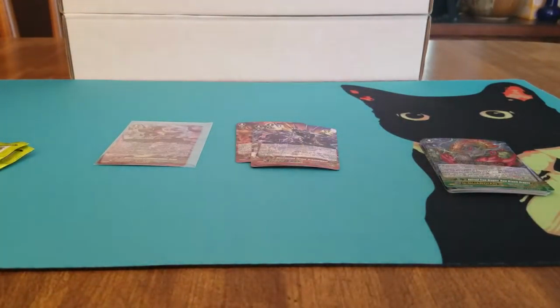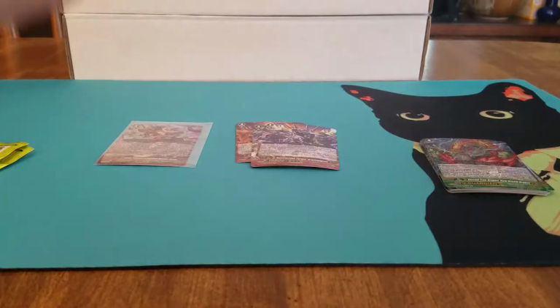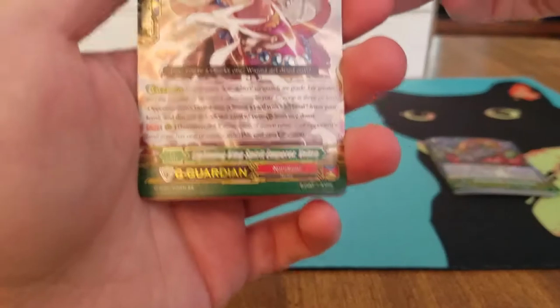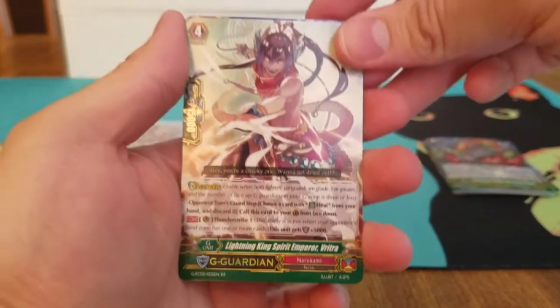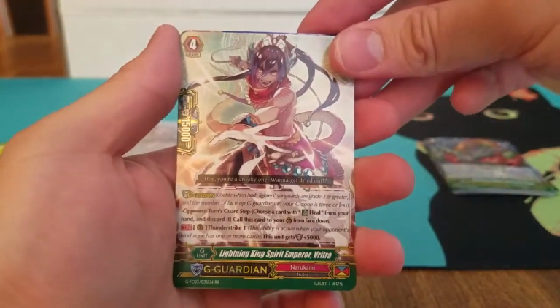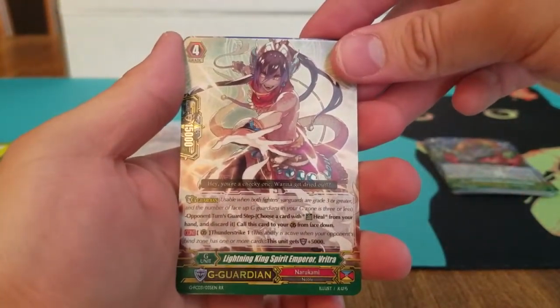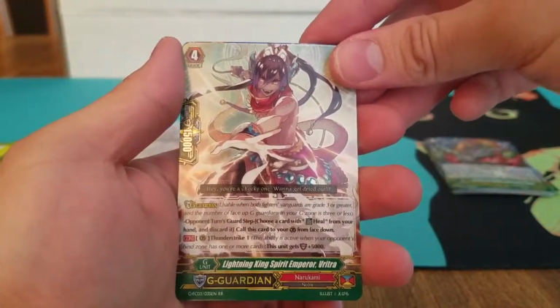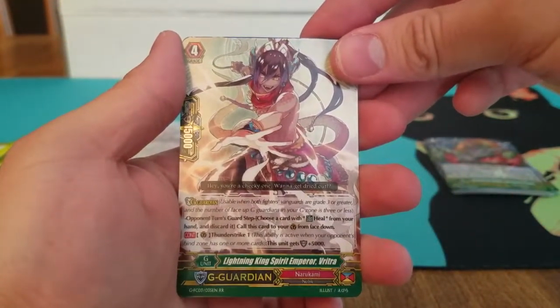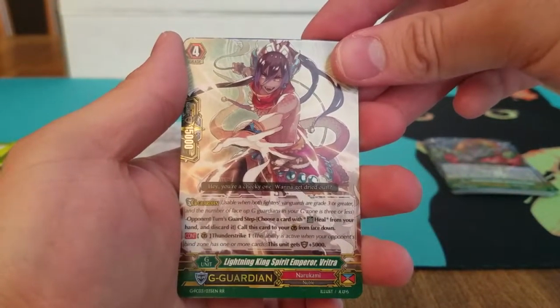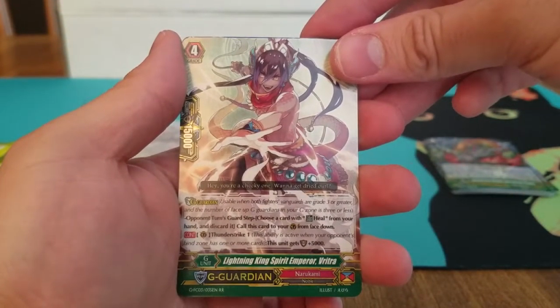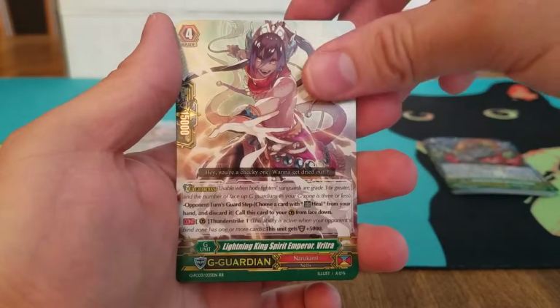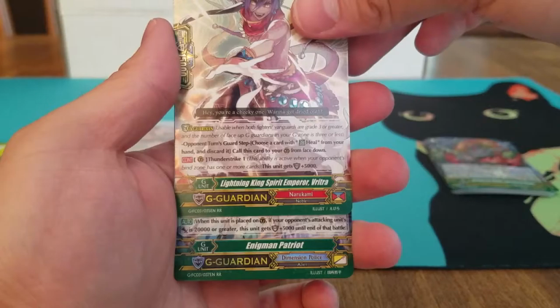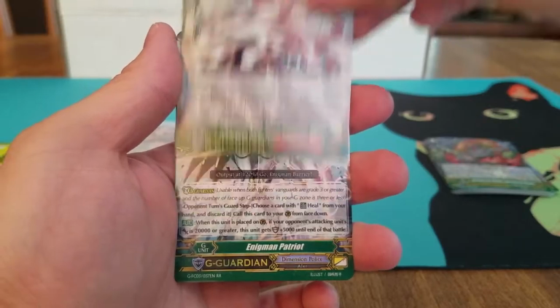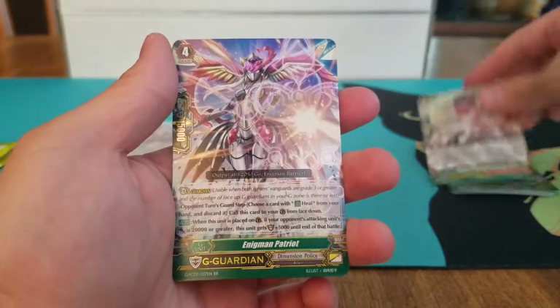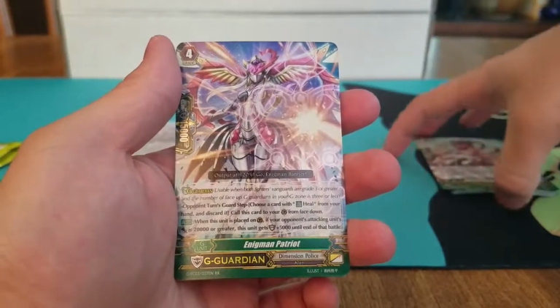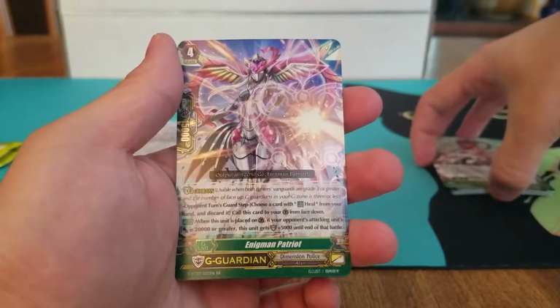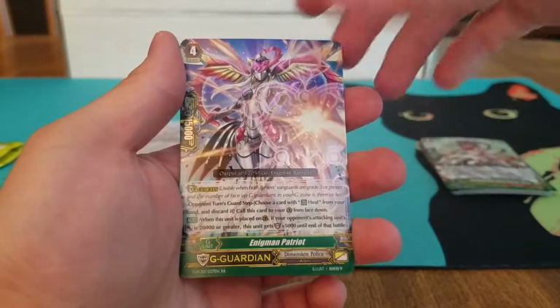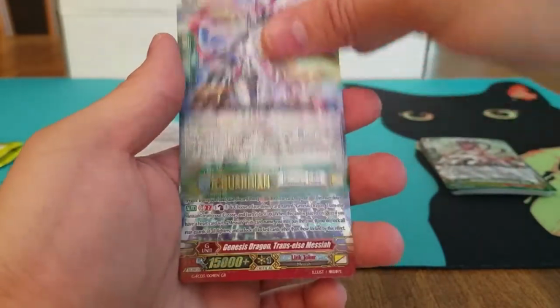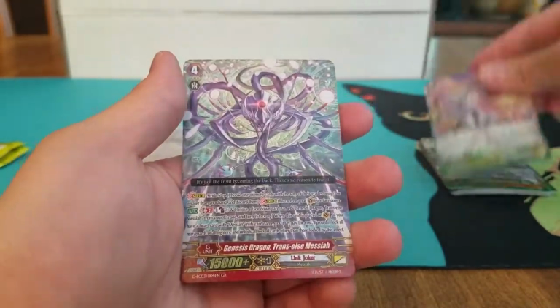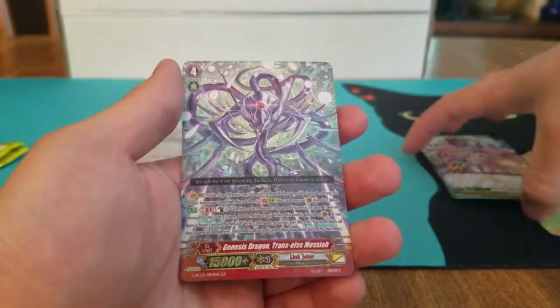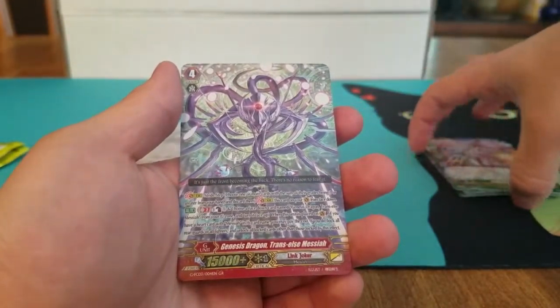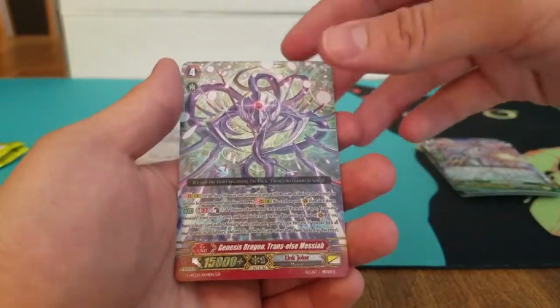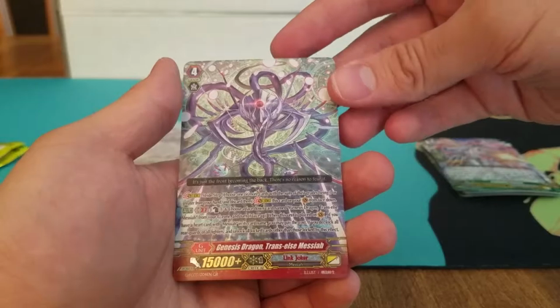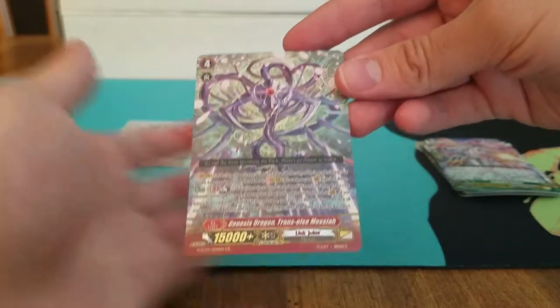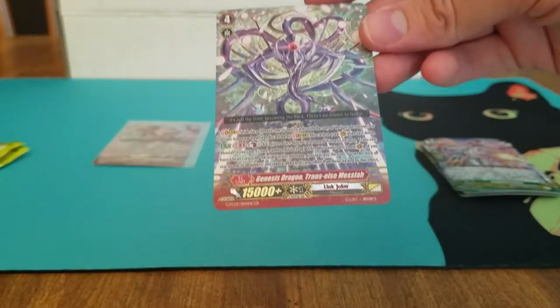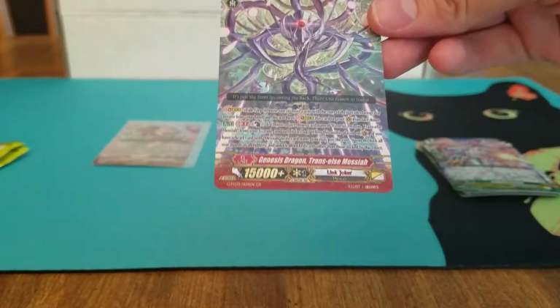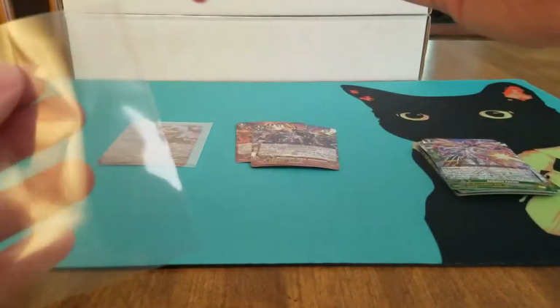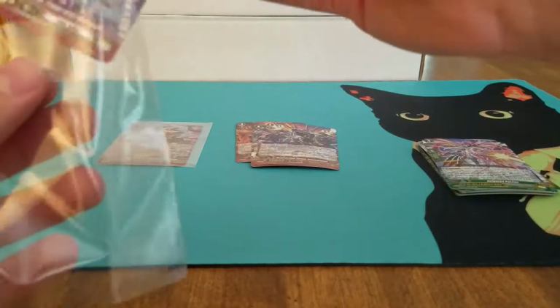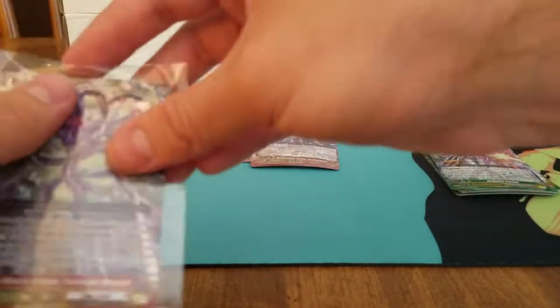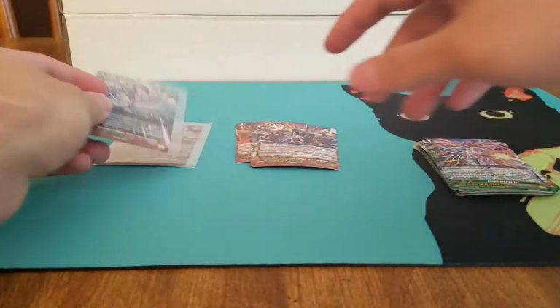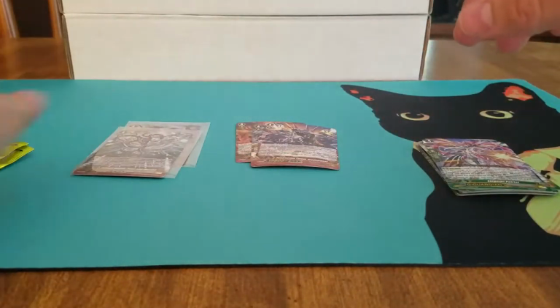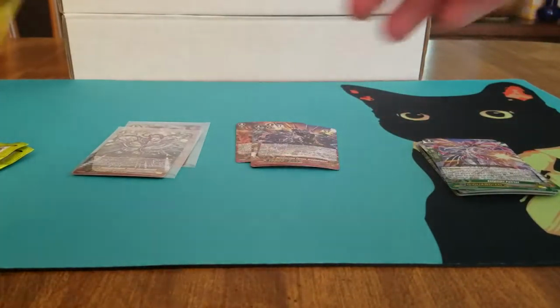So we have Lightning King Spirit Emperor Vitria, Narakami; Enigma Patriot, Dimension Police; and Link Joker Genesis Dragon, Trans Elce Messiah. First one of him. Pretty cool. Generation Rare.